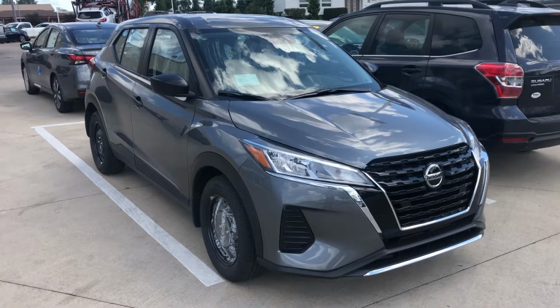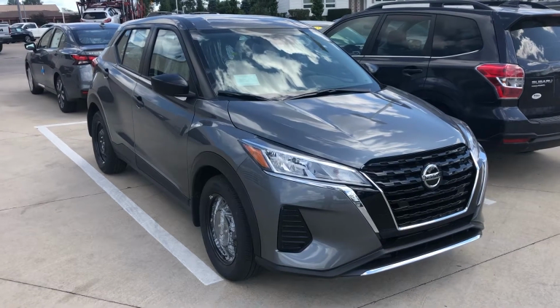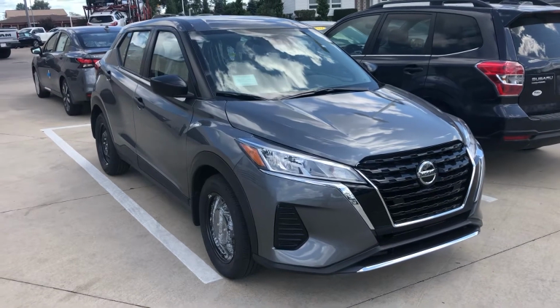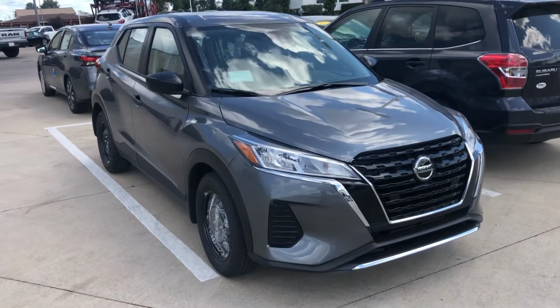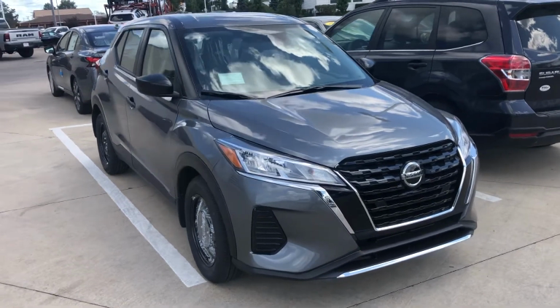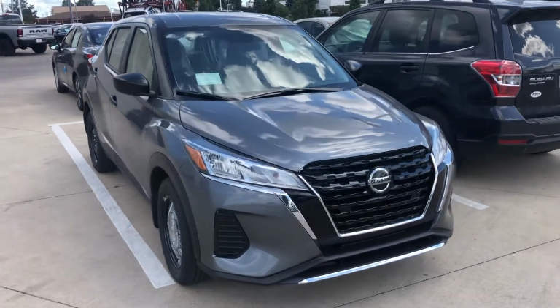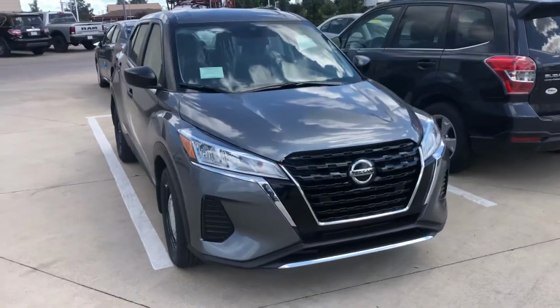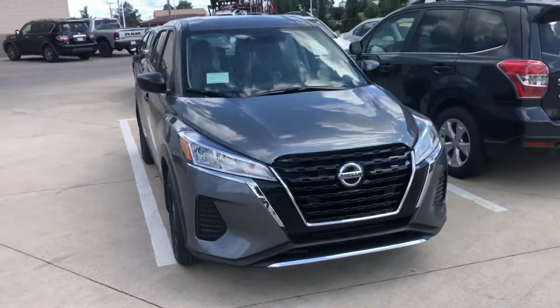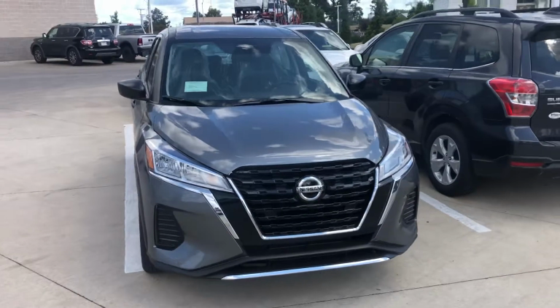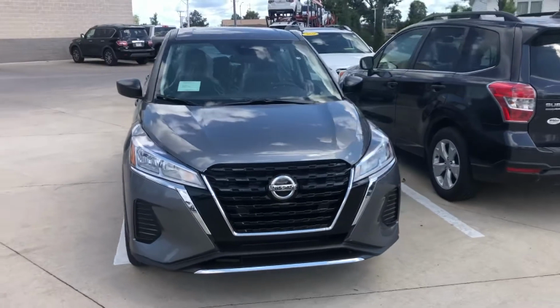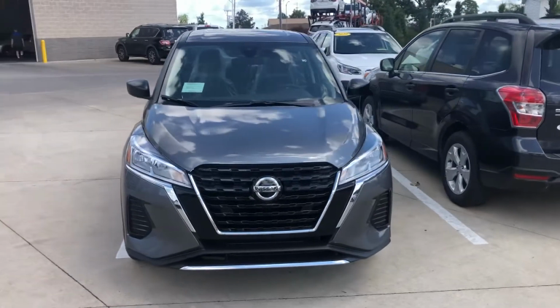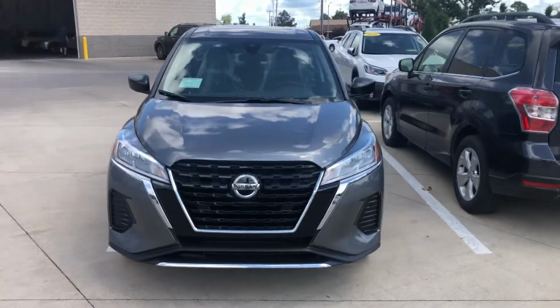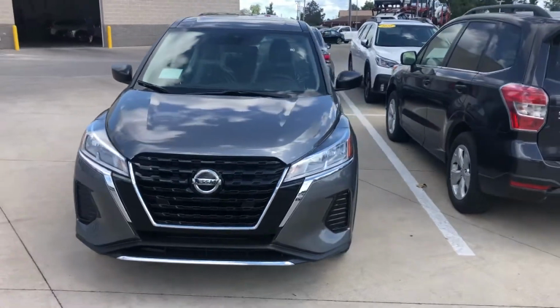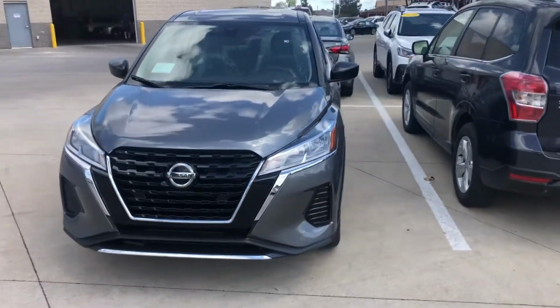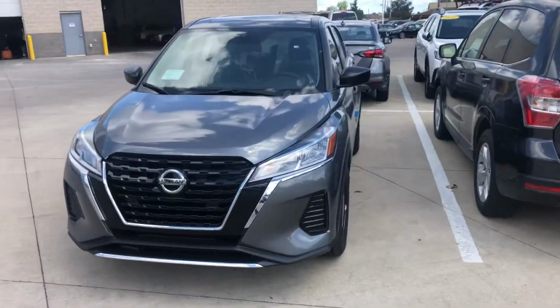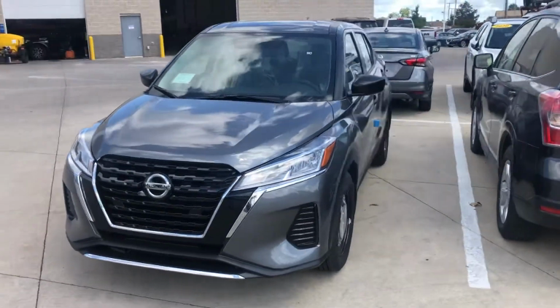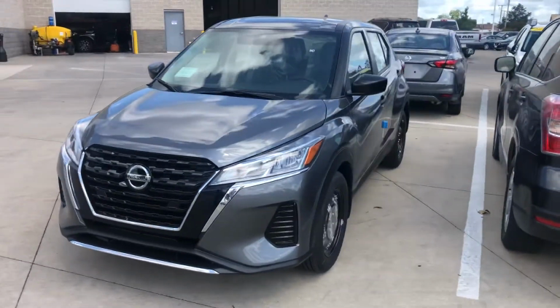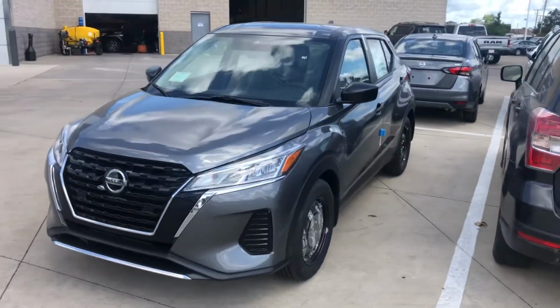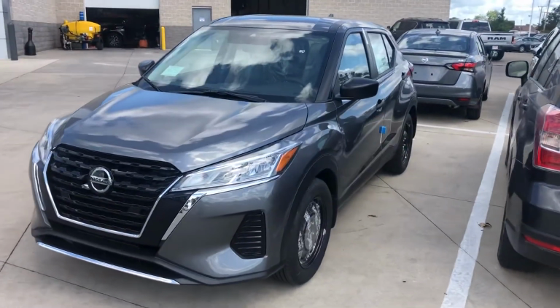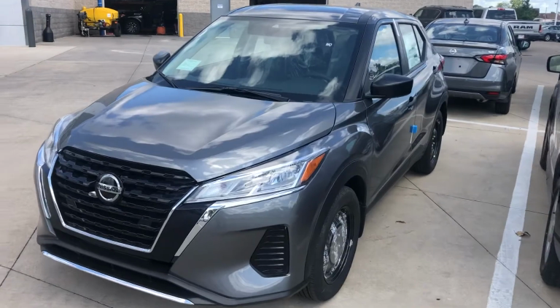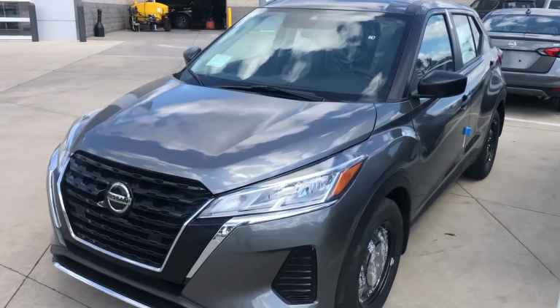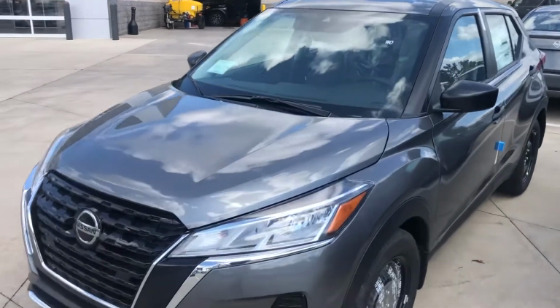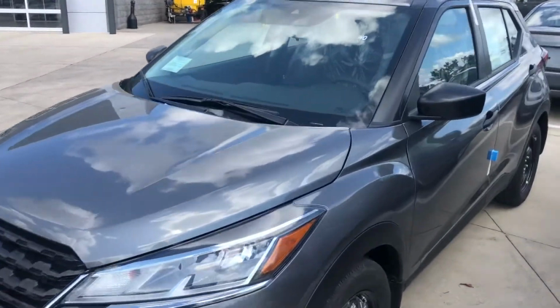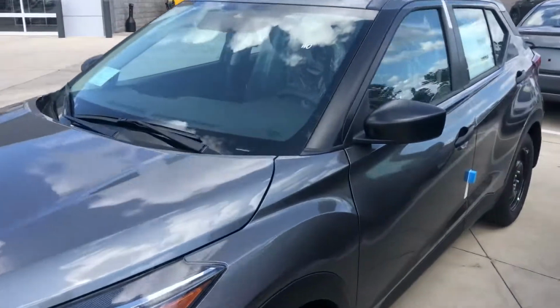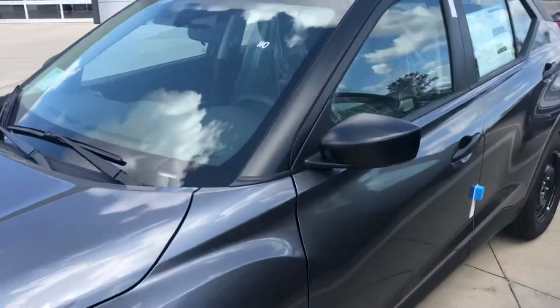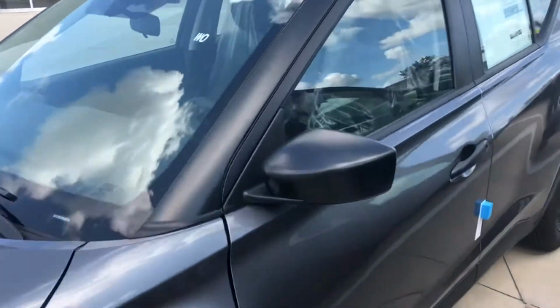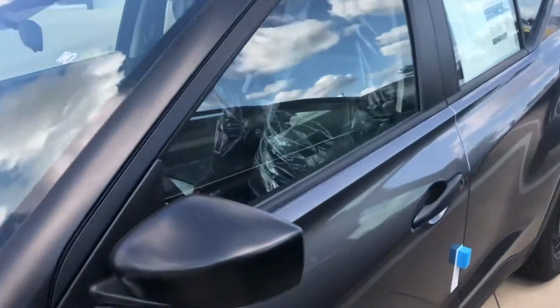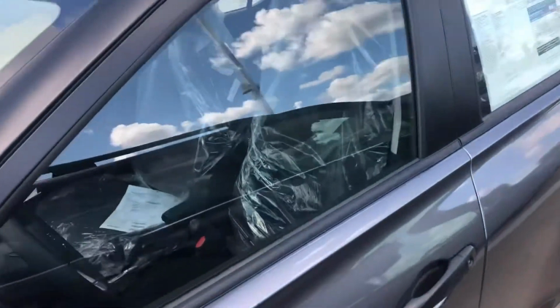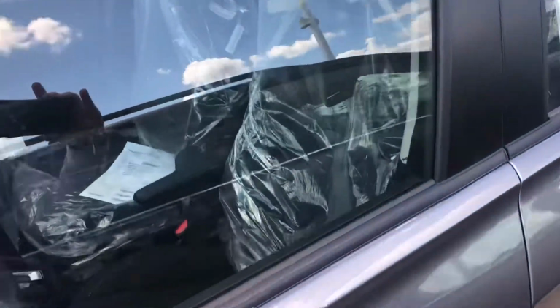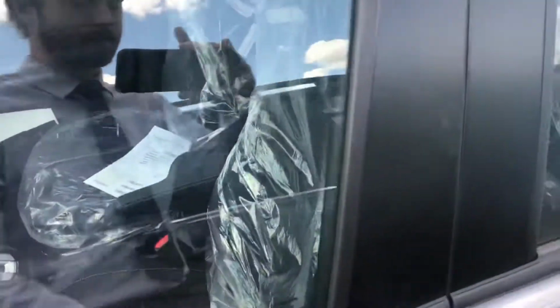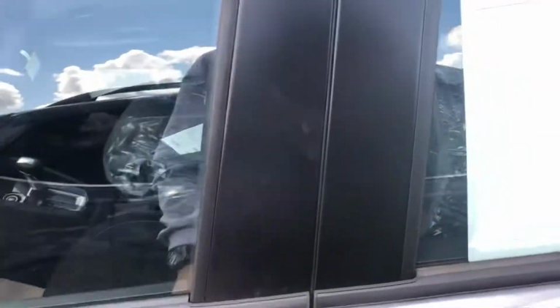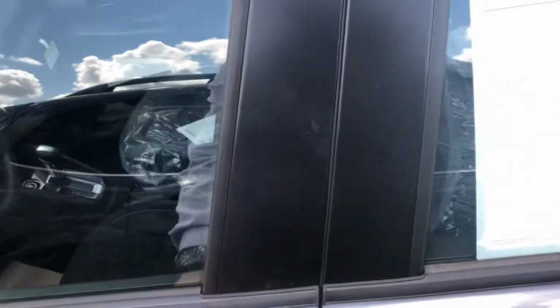Hi, this is Julian Keller with Dave Wright Subaru out in Hiawatha, Iowa, and I have our brand new Nissan Kicks that just showed up on the lot. As you can tell, it still needs the wheel covers put on and needs de-wrapped, but that should just give you peace of mind knowing that no one has driven this vehicle yet.